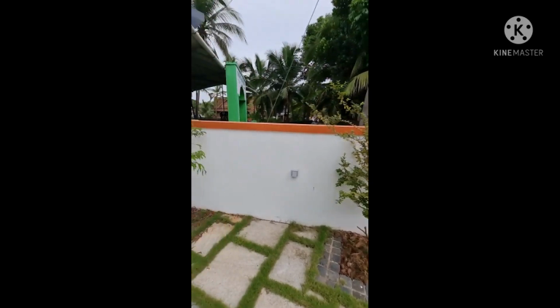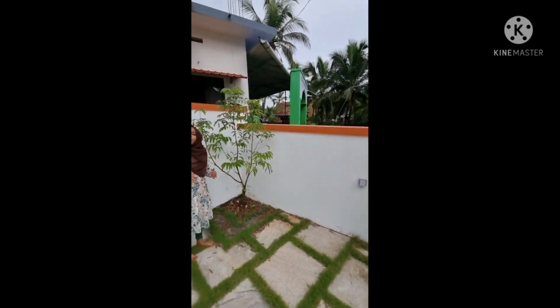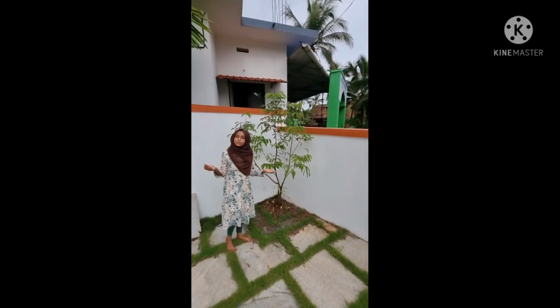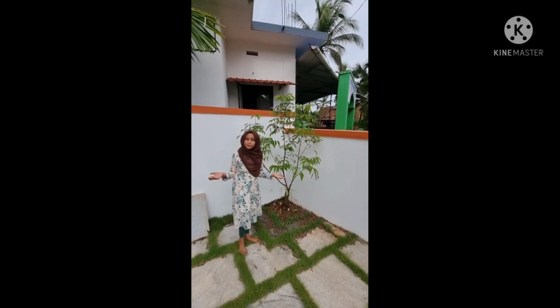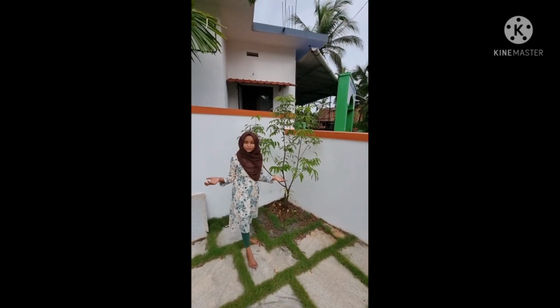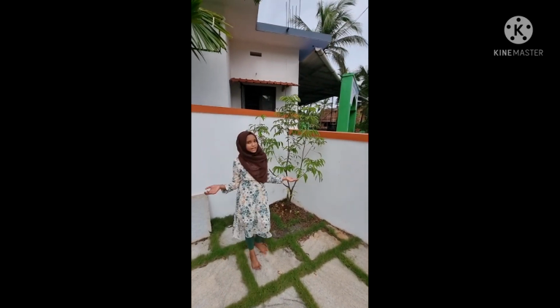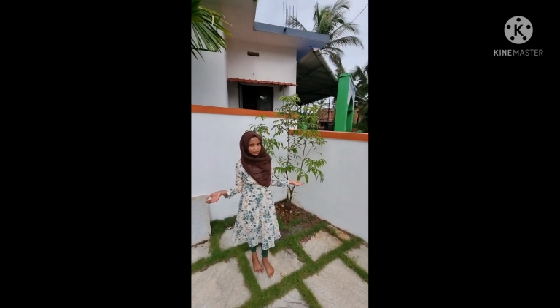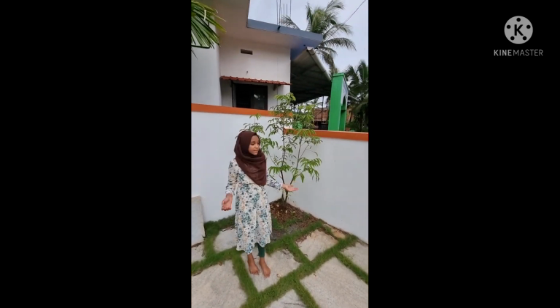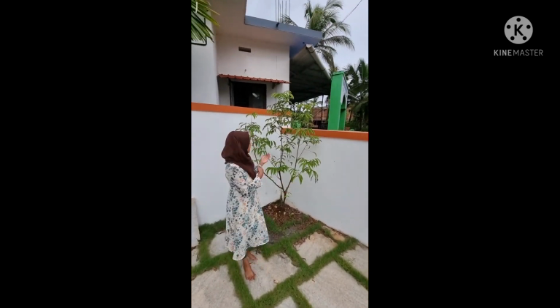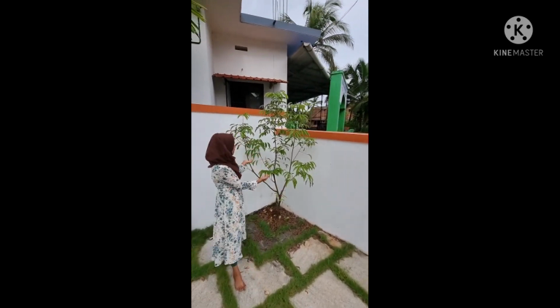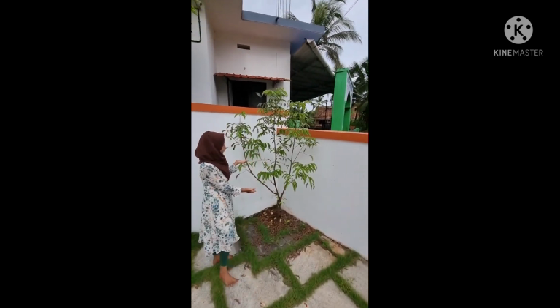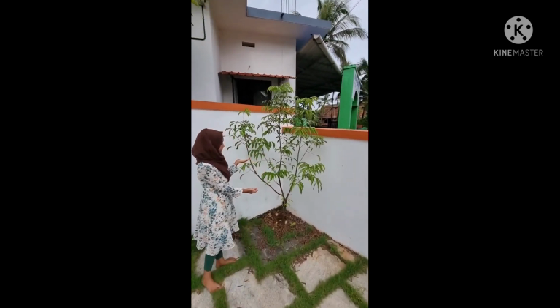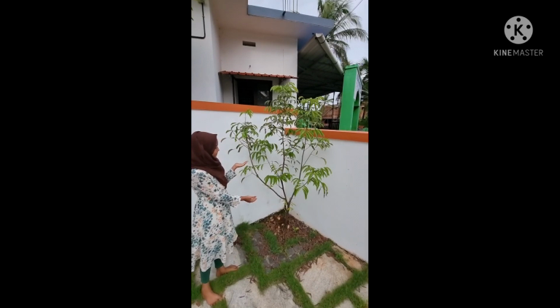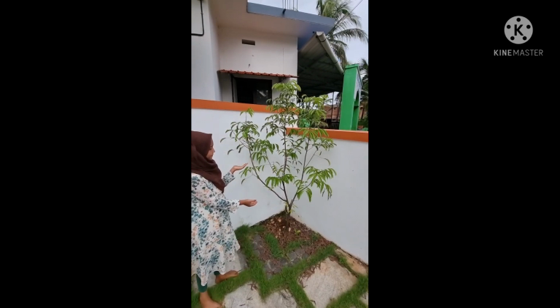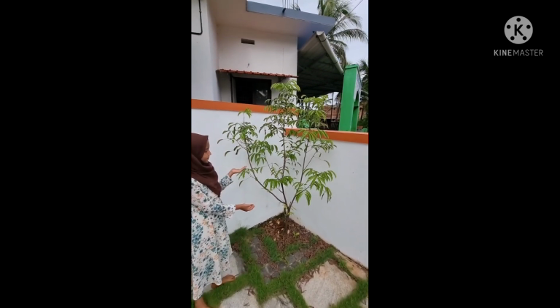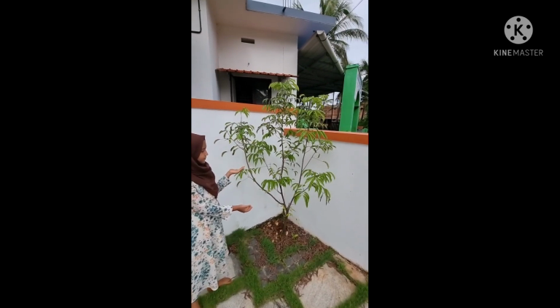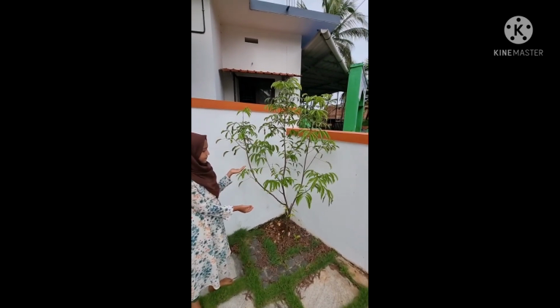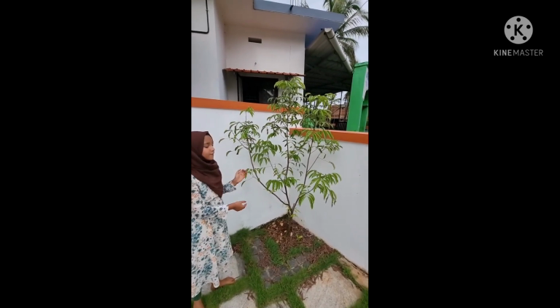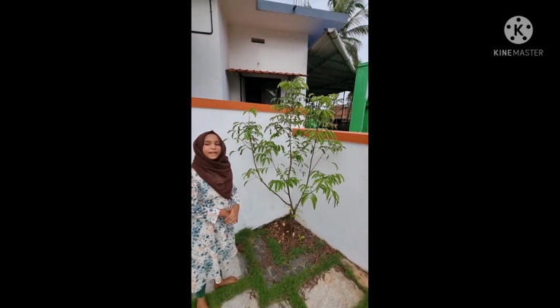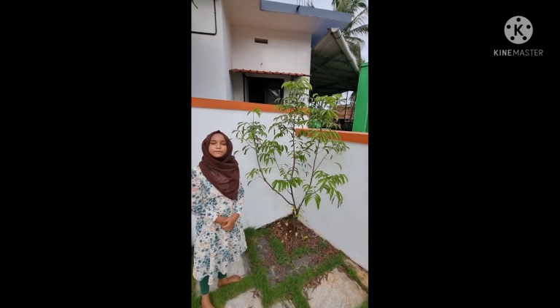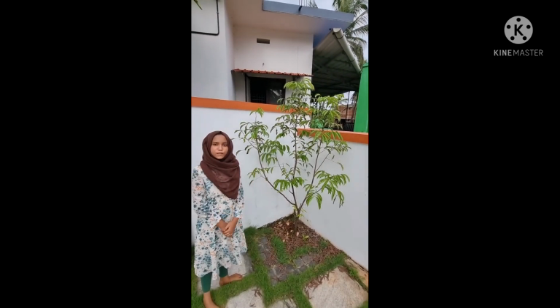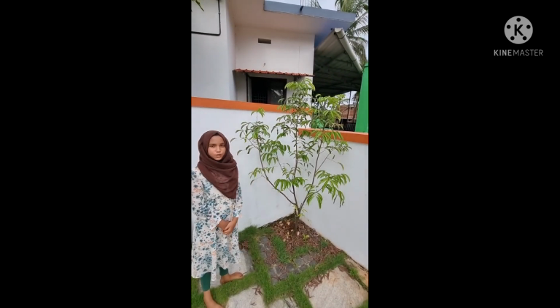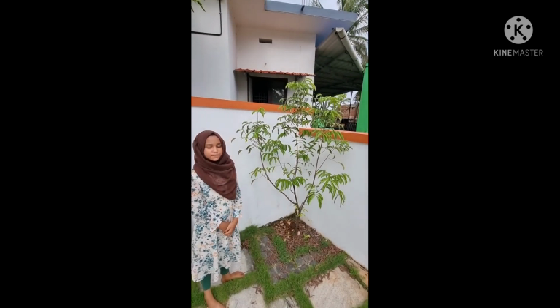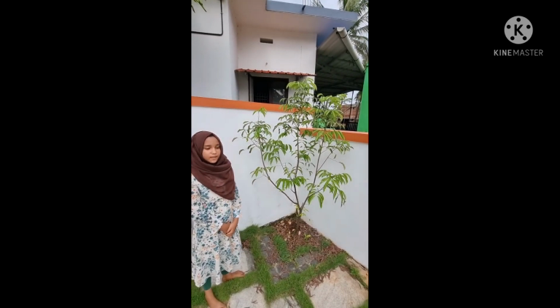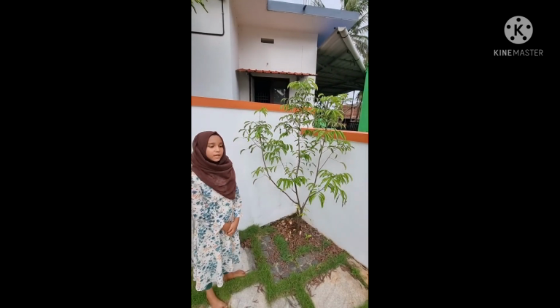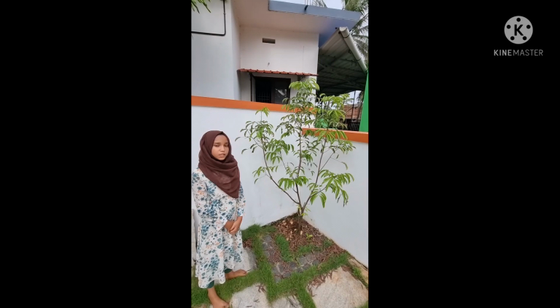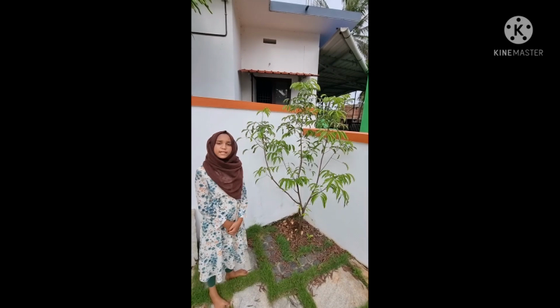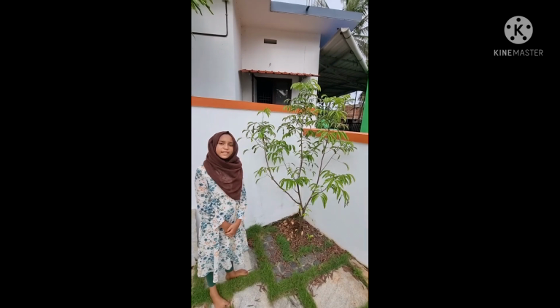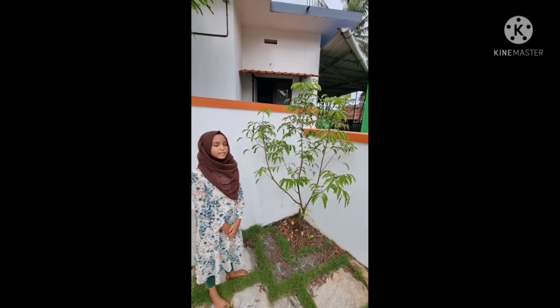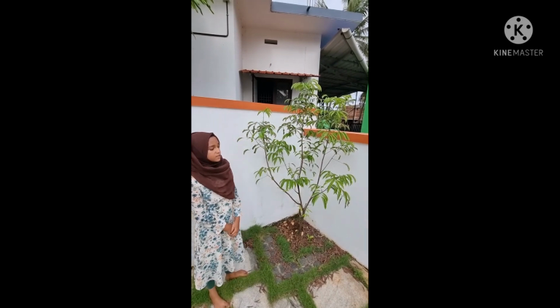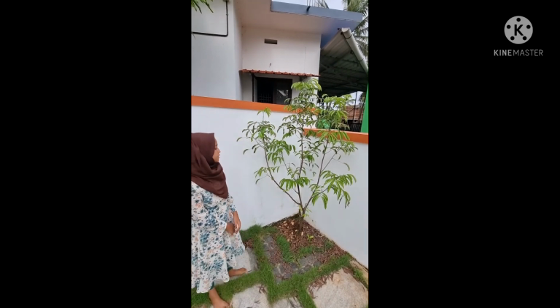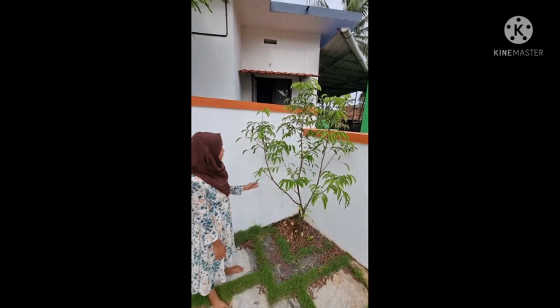We have 2 types of Rambutan in our house. This is one of them. We planted it before 2 years. Usually it takes 5 to 6 years to give fruit.